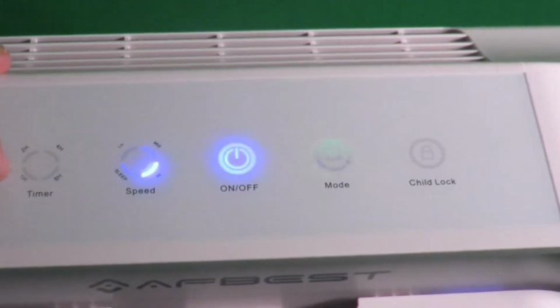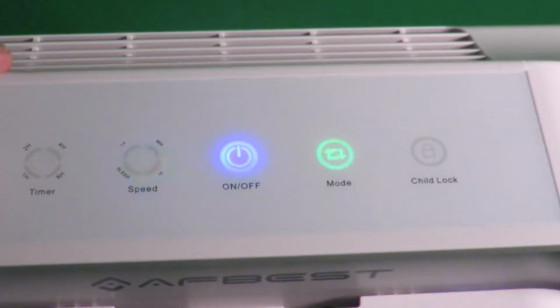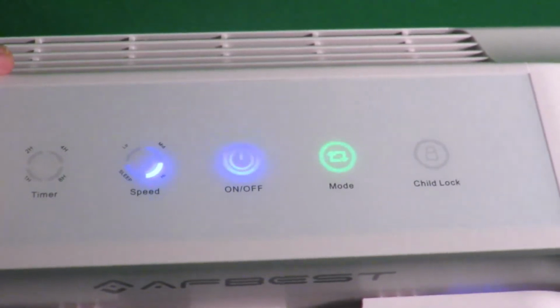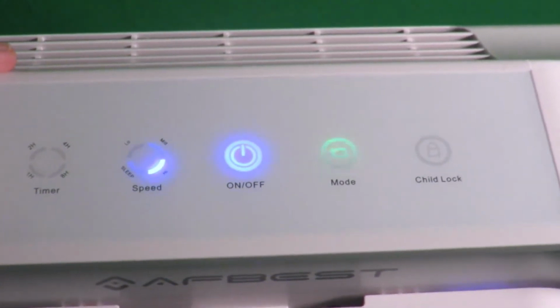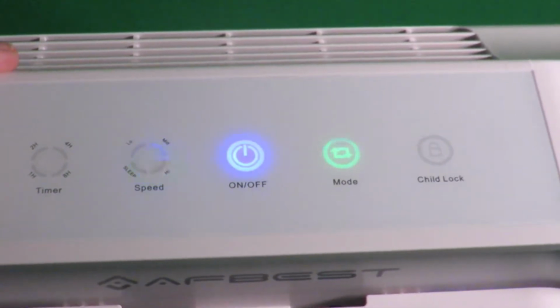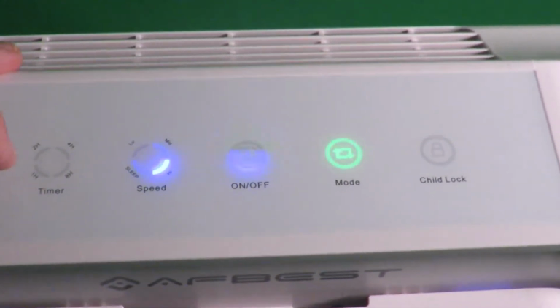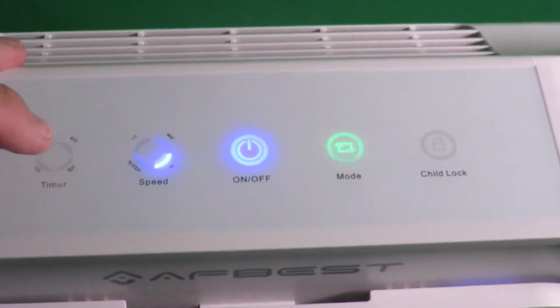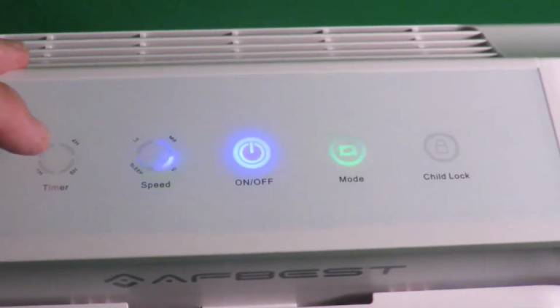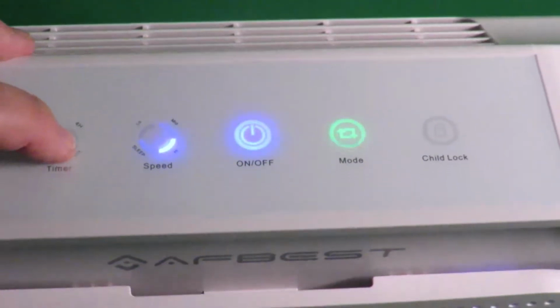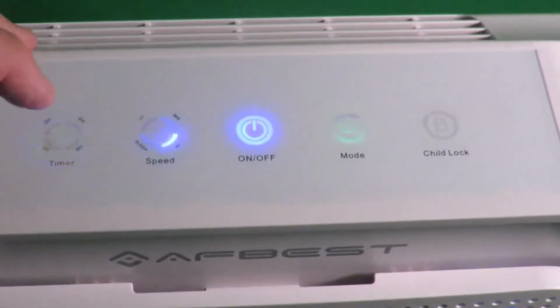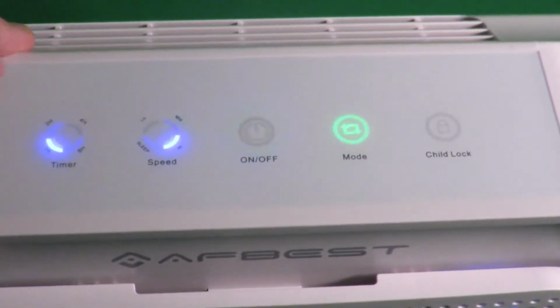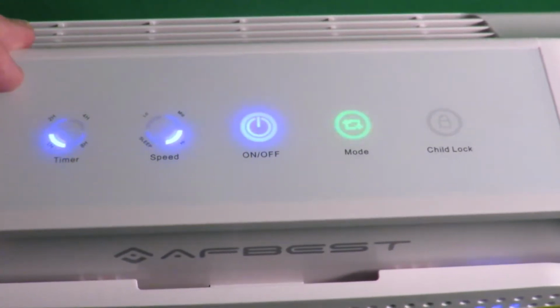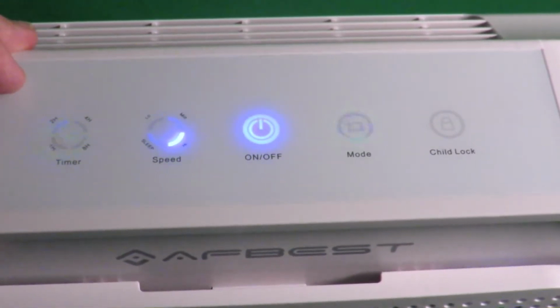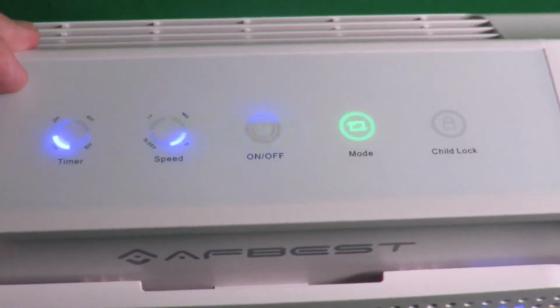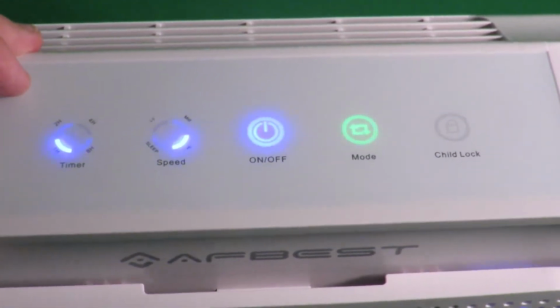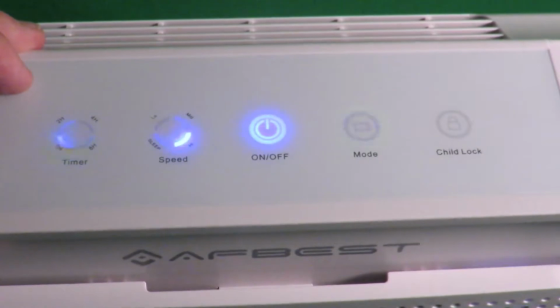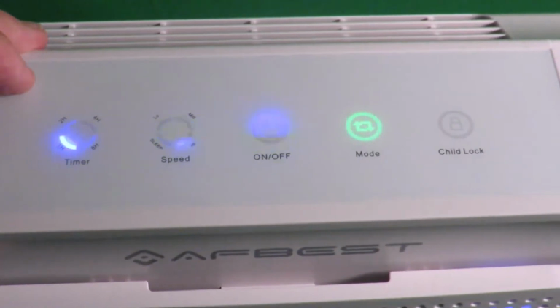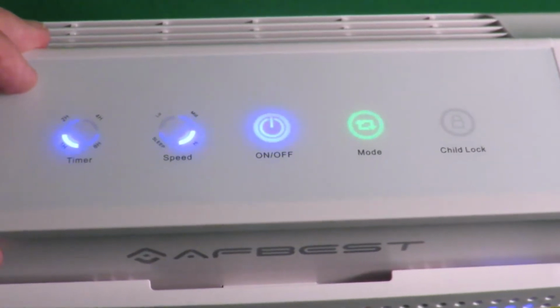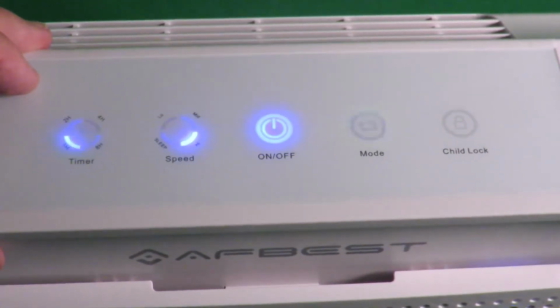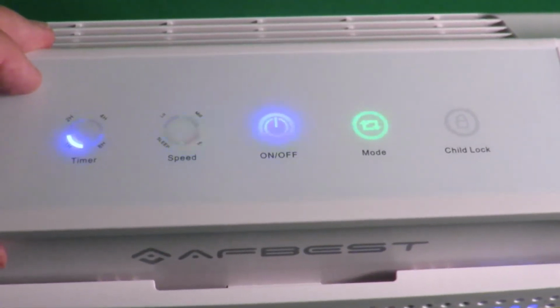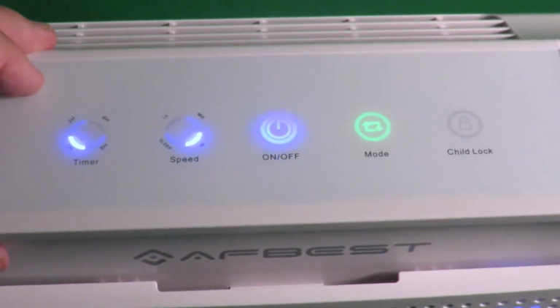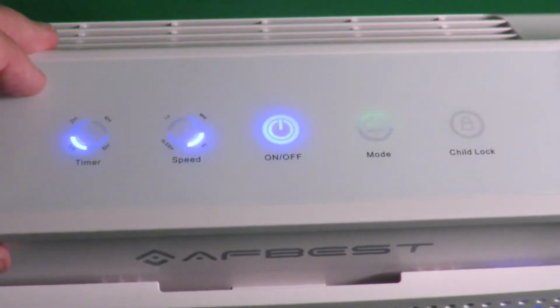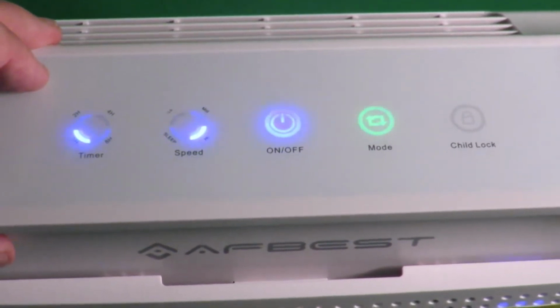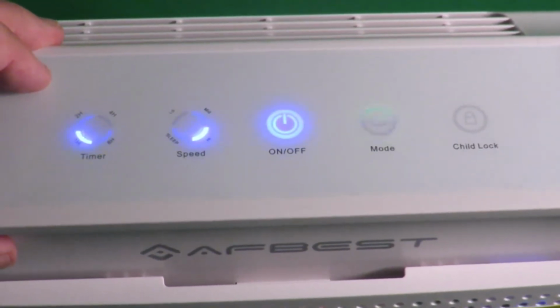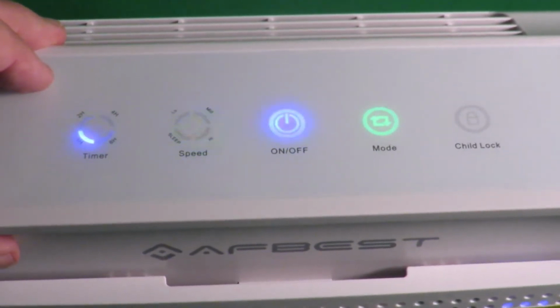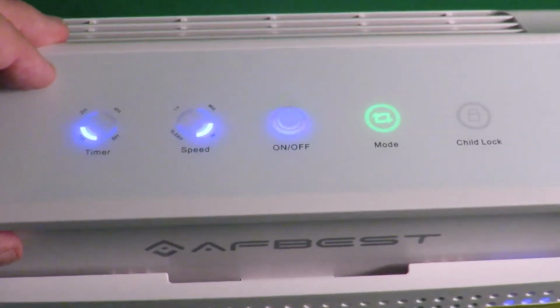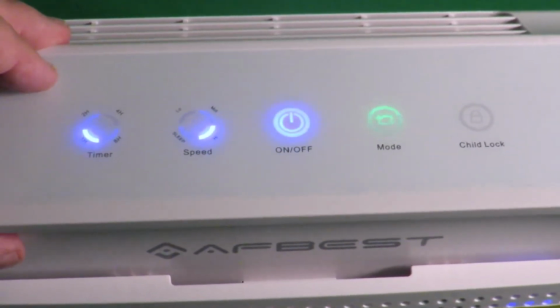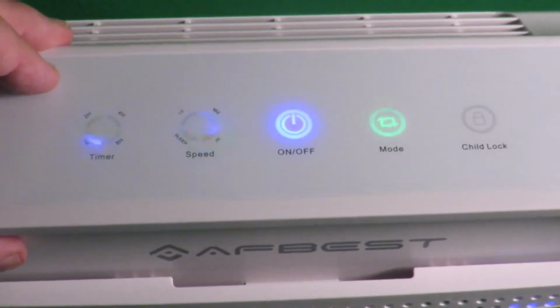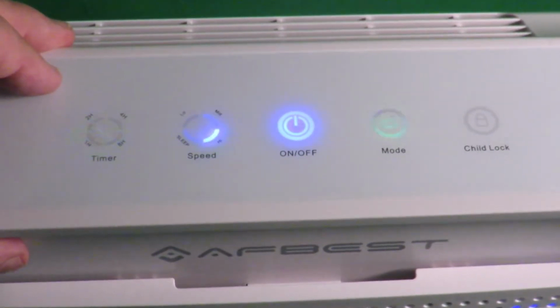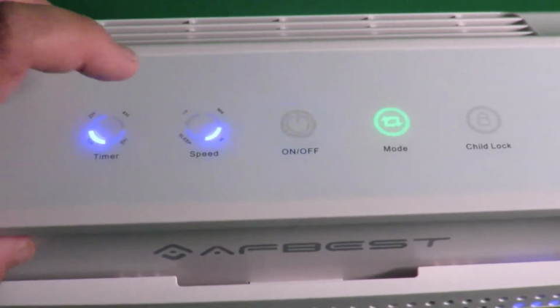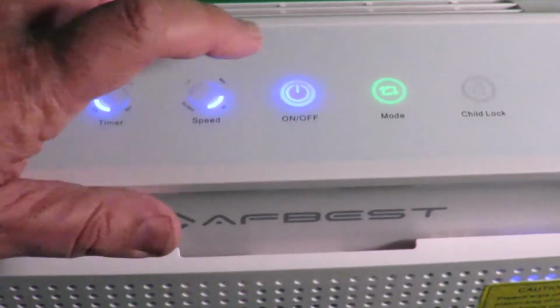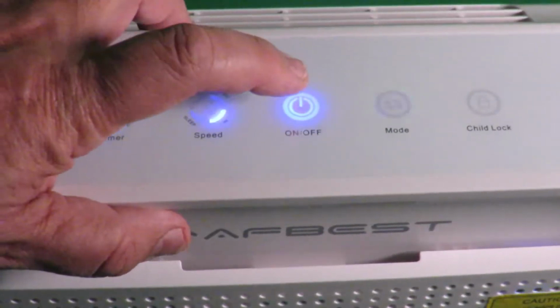On the left-hand side you've got your timer: one hour, two hour, four hour, eight hour. If you just want to set it to run for an hour, hit that one, and then after an hour — perhaps after you've fallen asleep — the unit will go to sleep itself, which is quite nice.